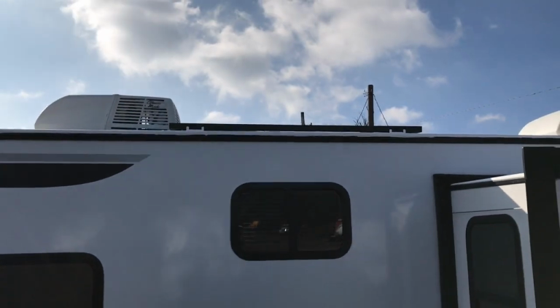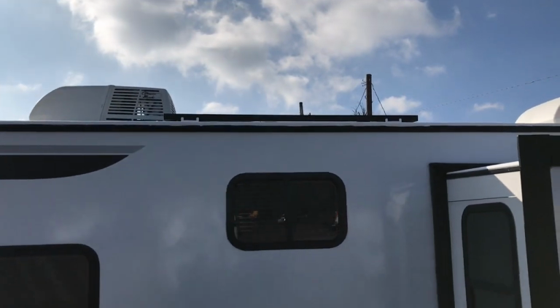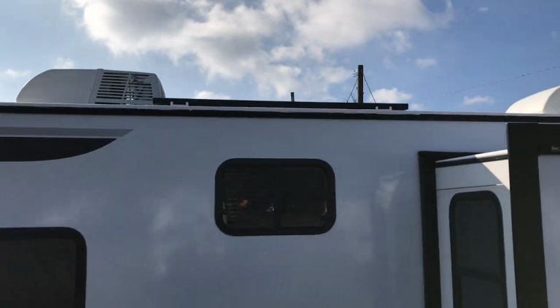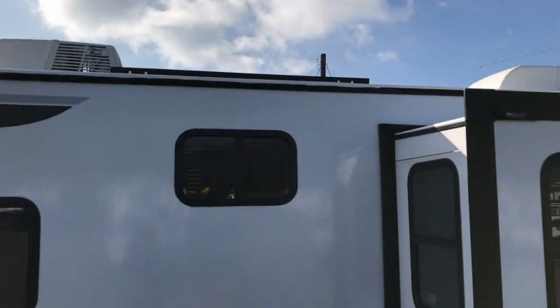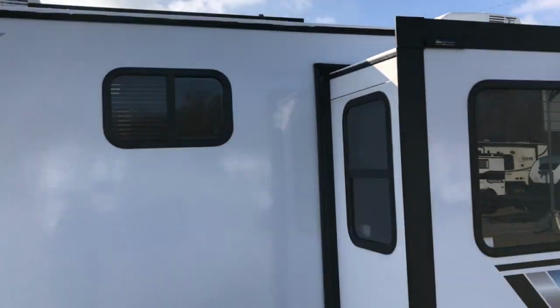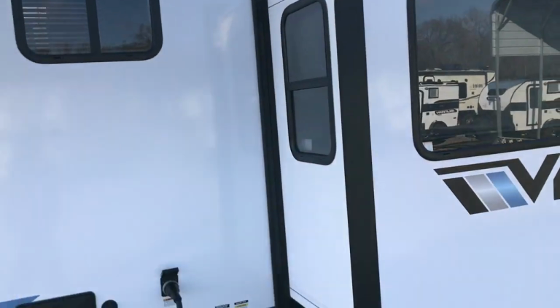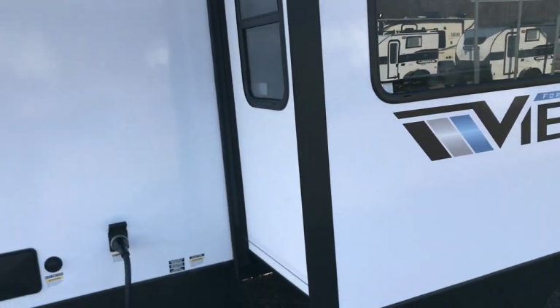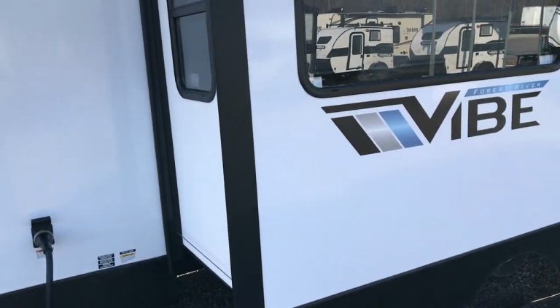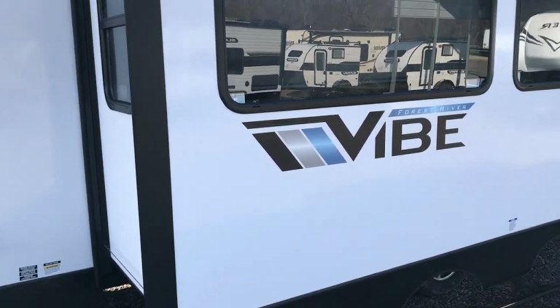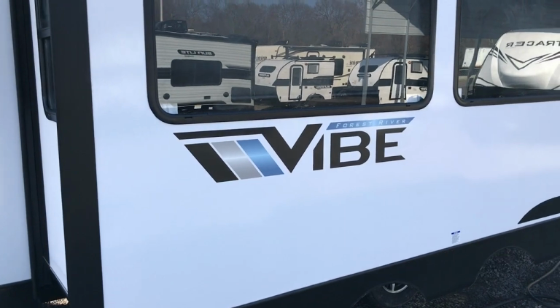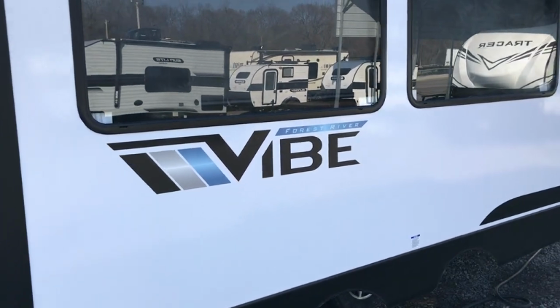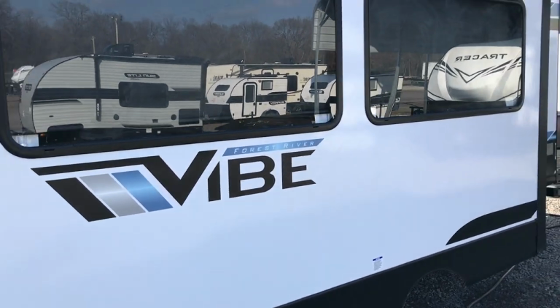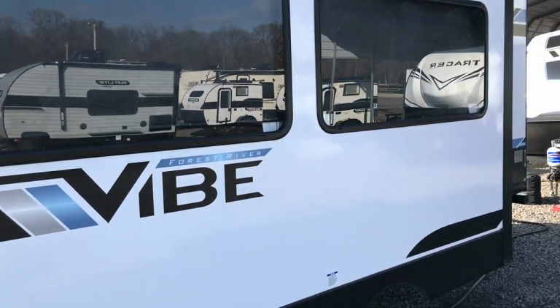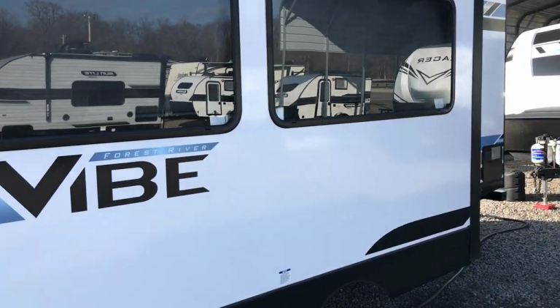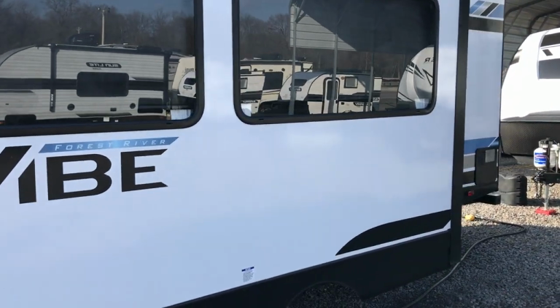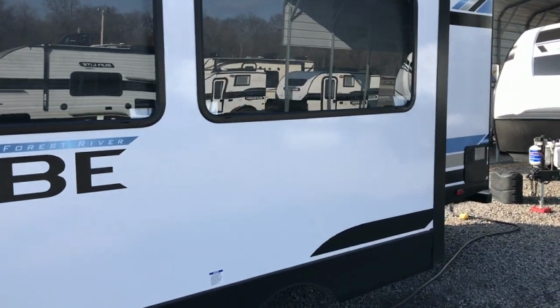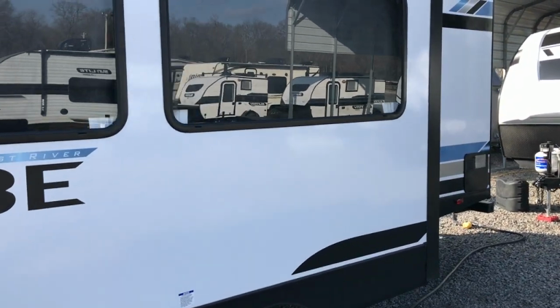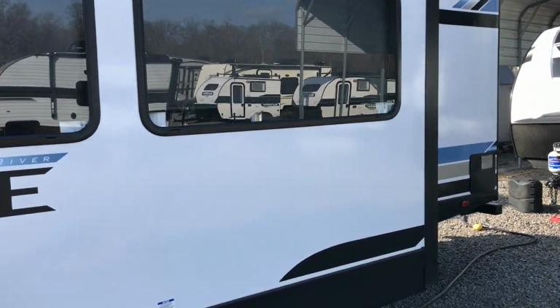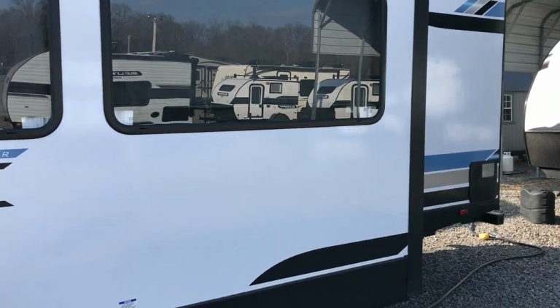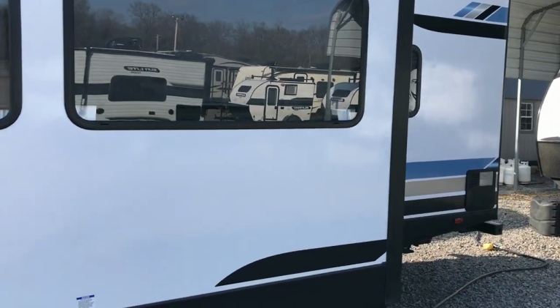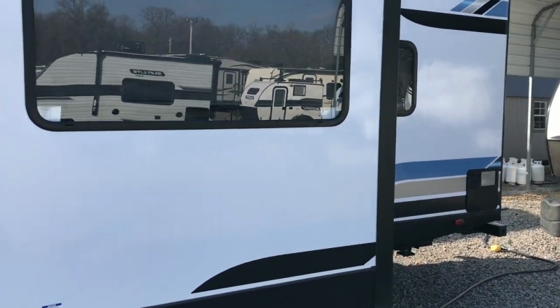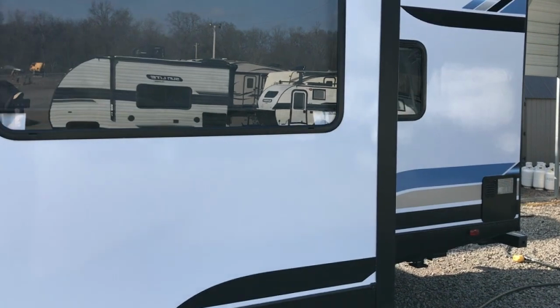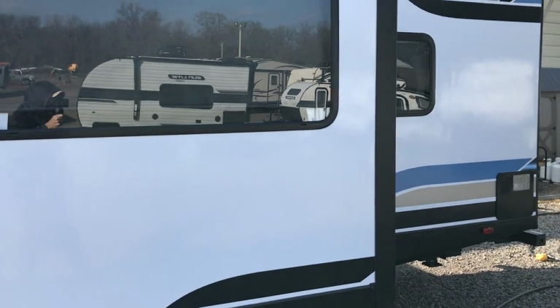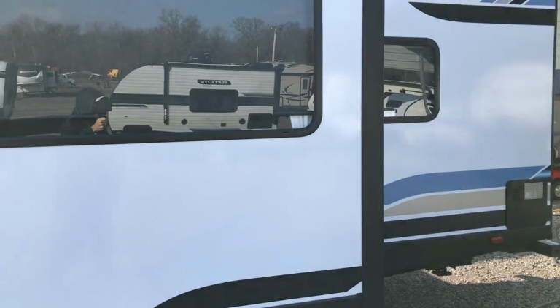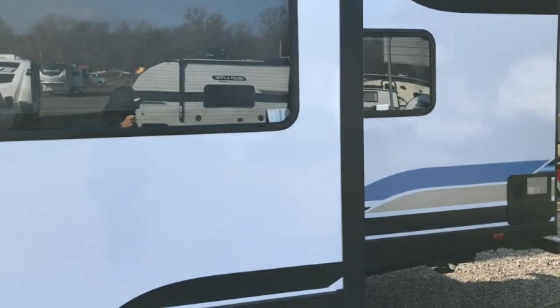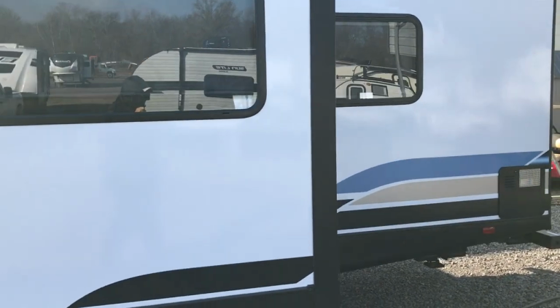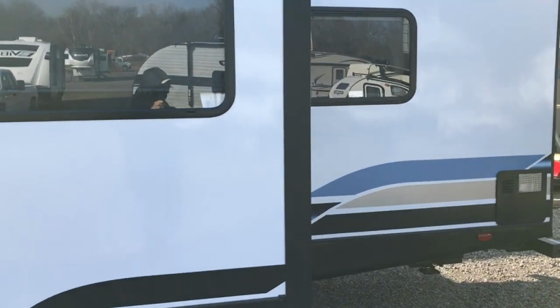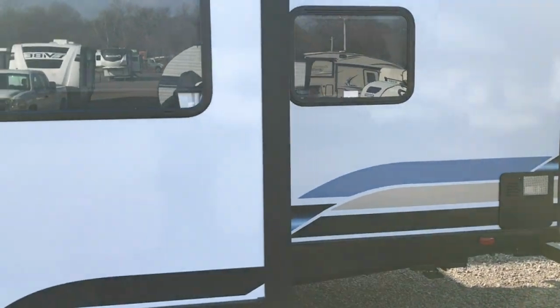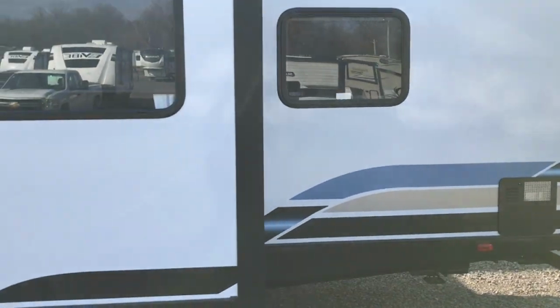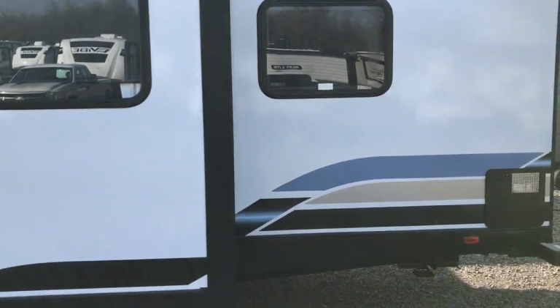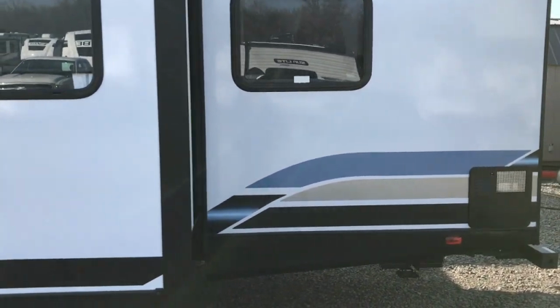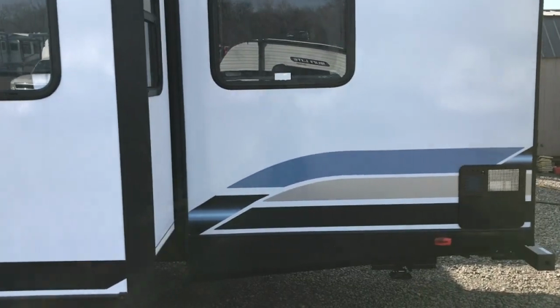It's up there on the roof. It's already wired into the battery, and it does have a battery disconnect on the front of the trailer as well. Awesome feature — it's part of their Camp Anywhere package.